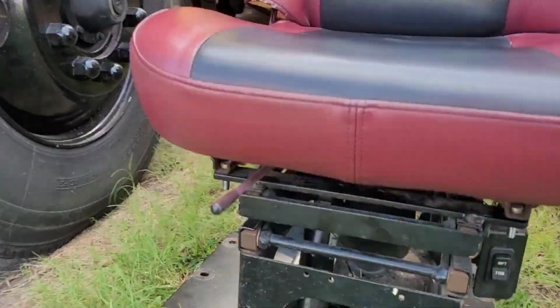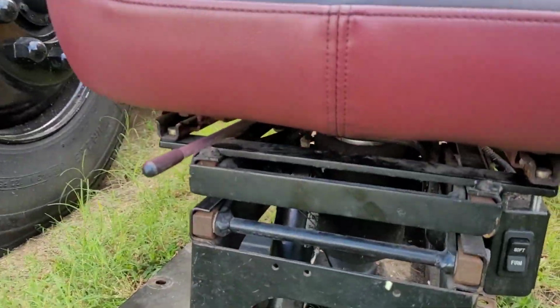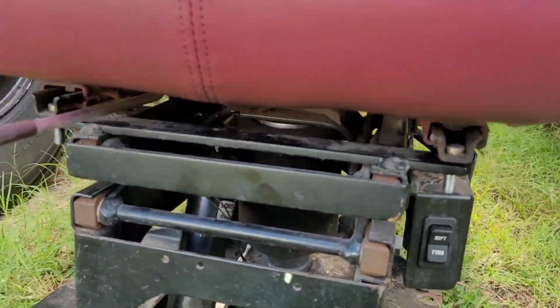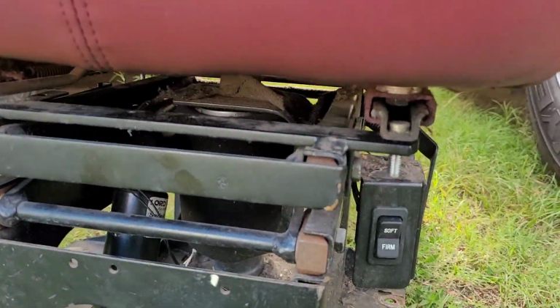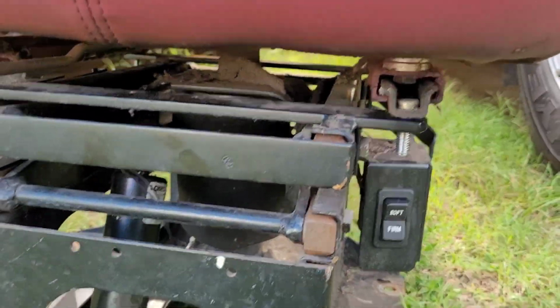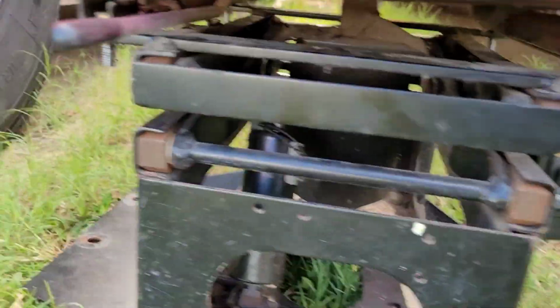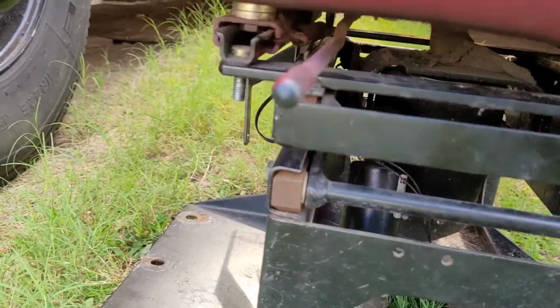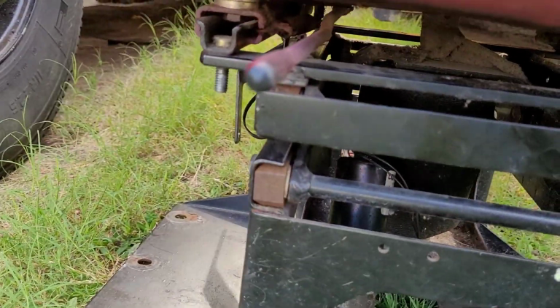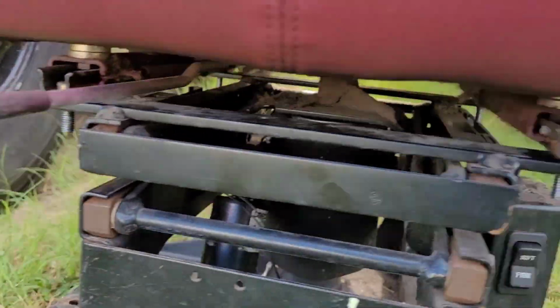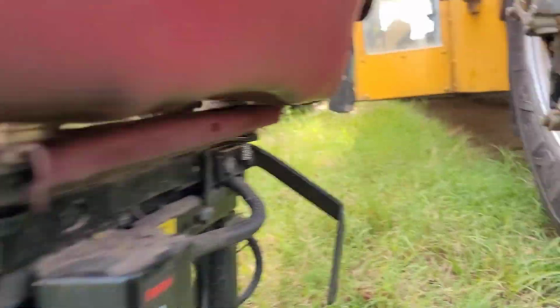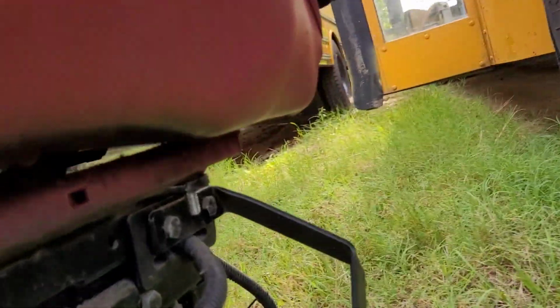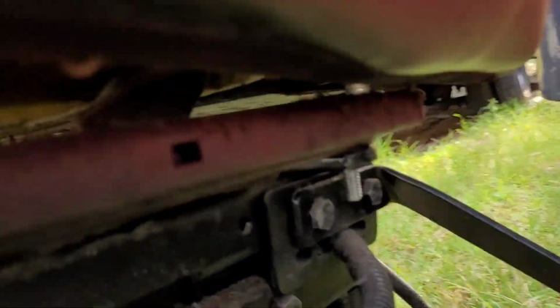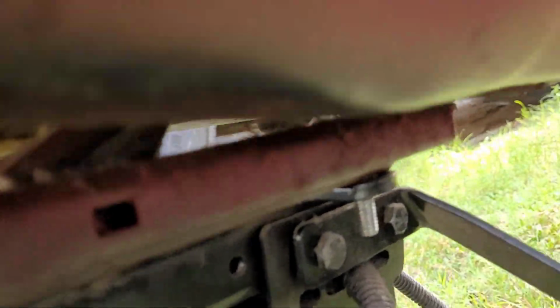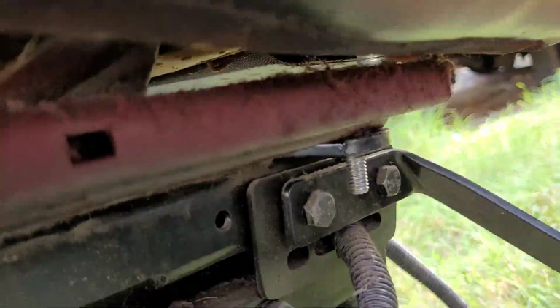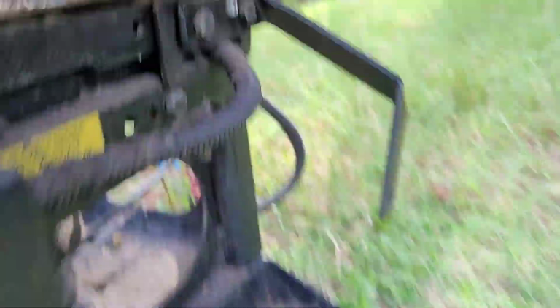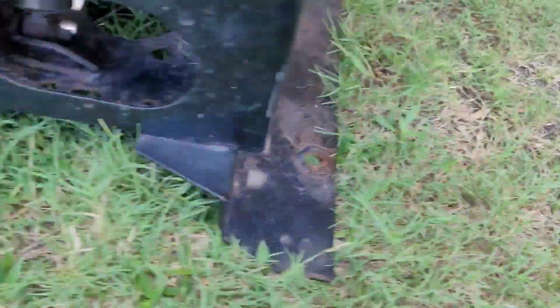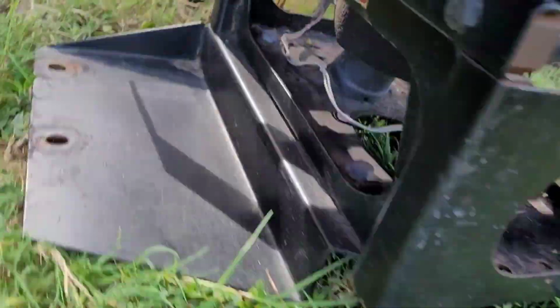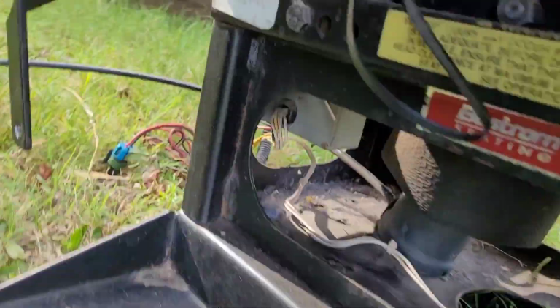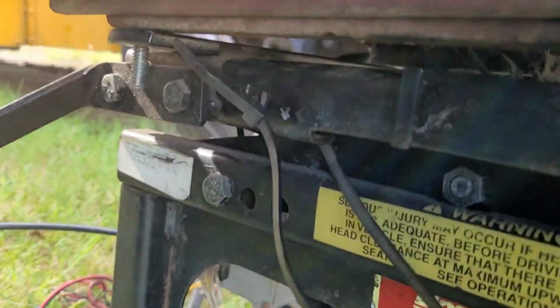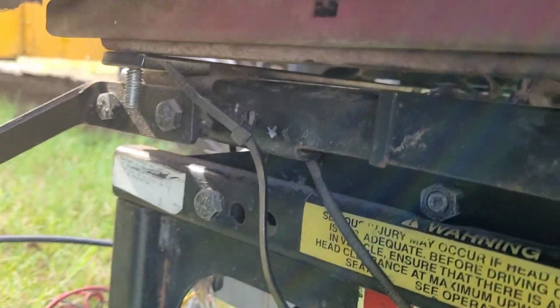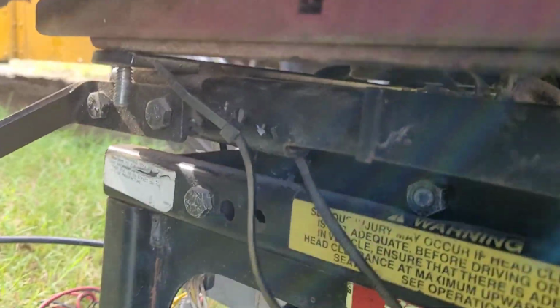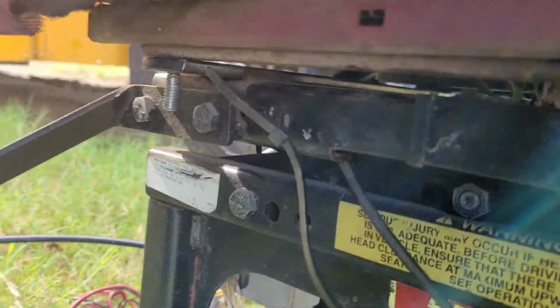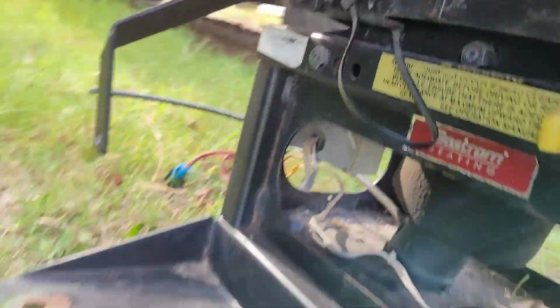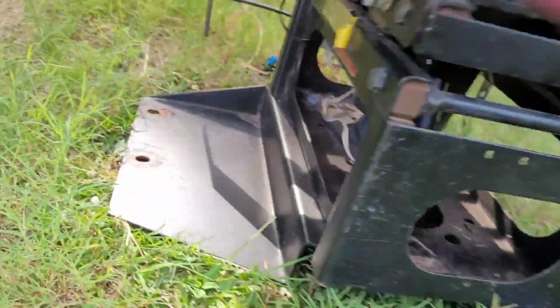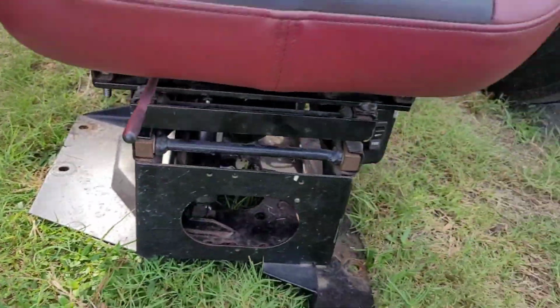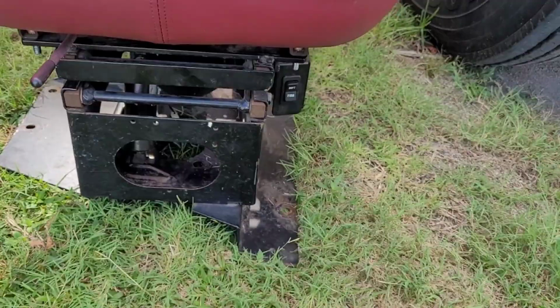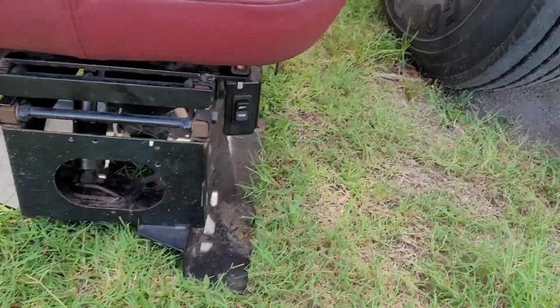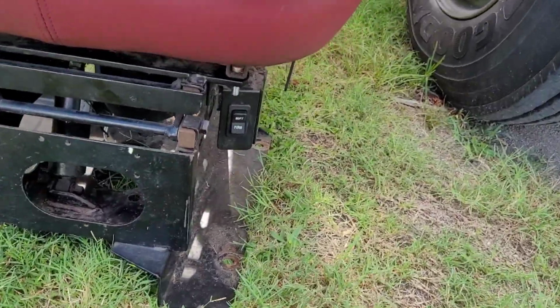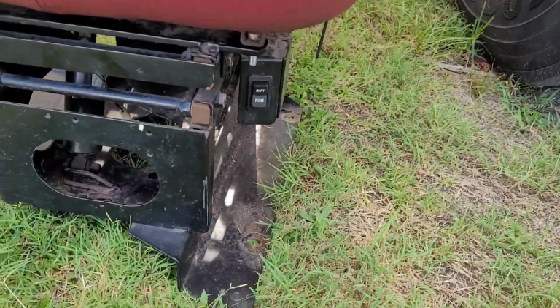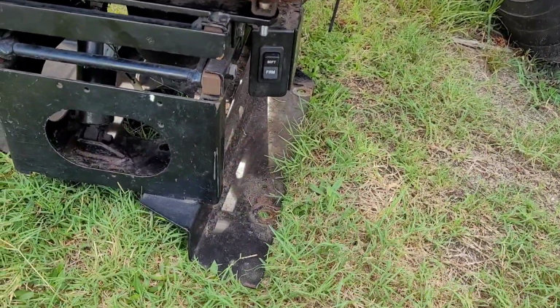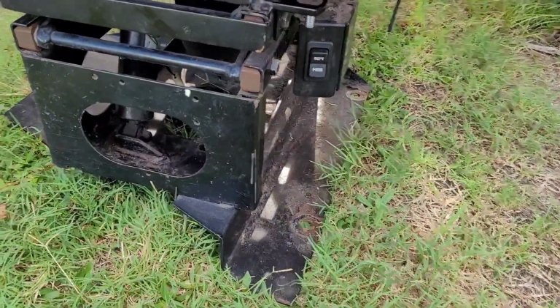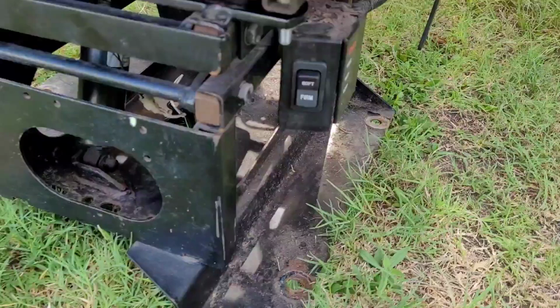As you can see, all four bolt holes fit perfectly. This came out of a C2, I think.